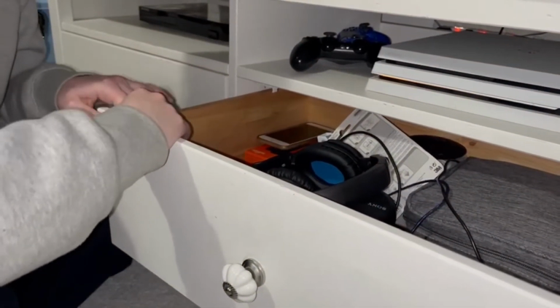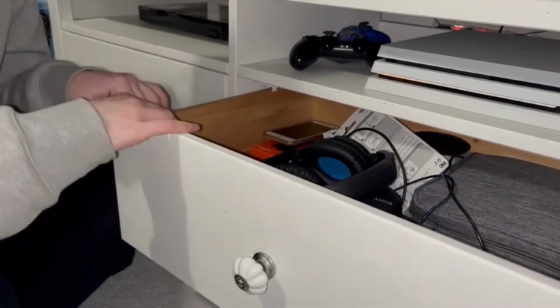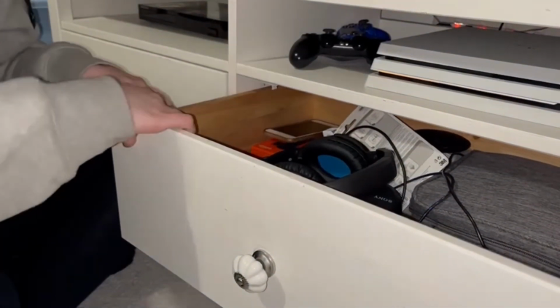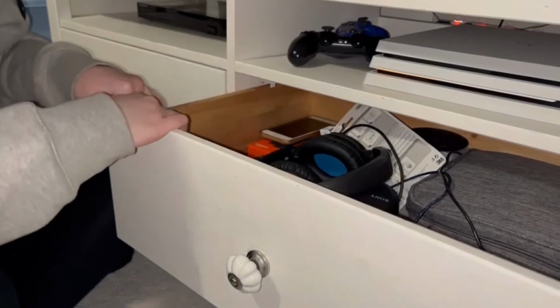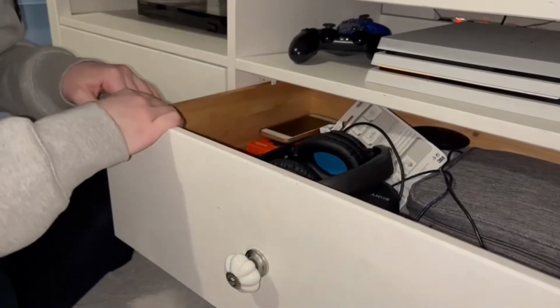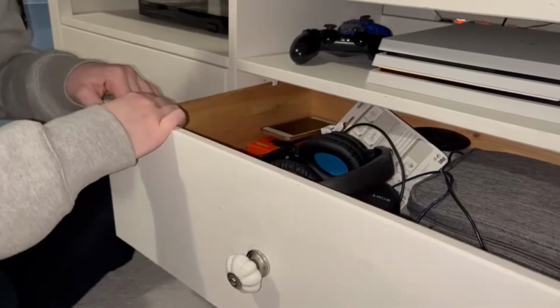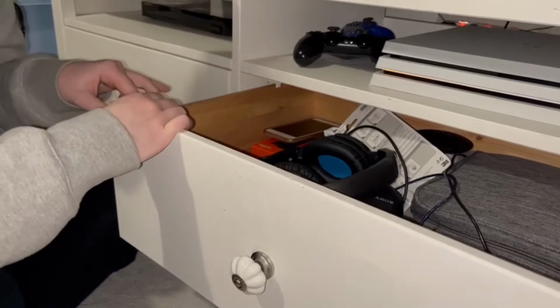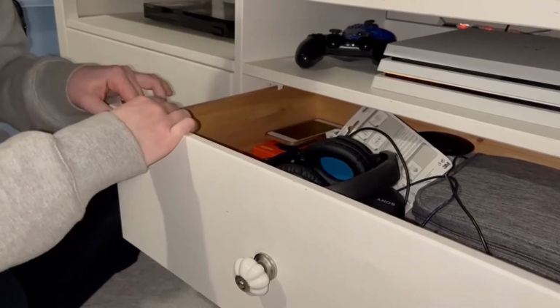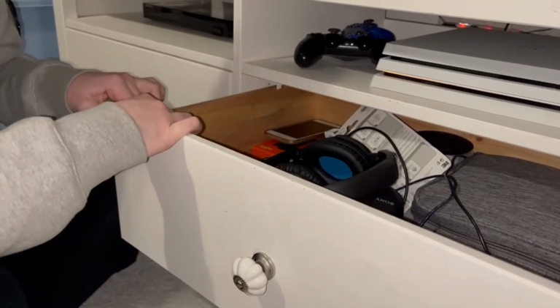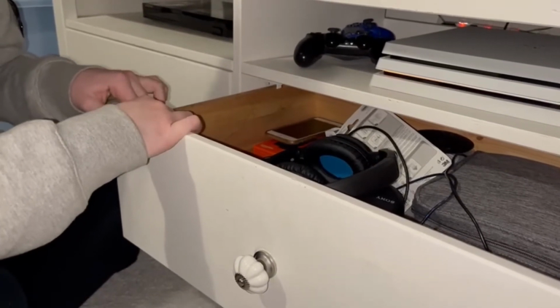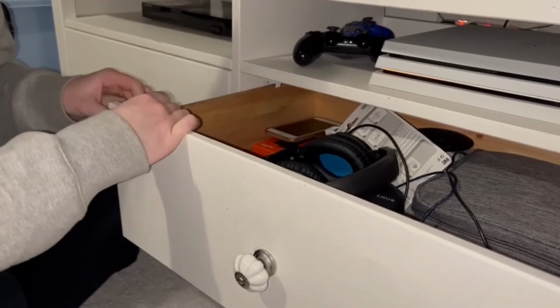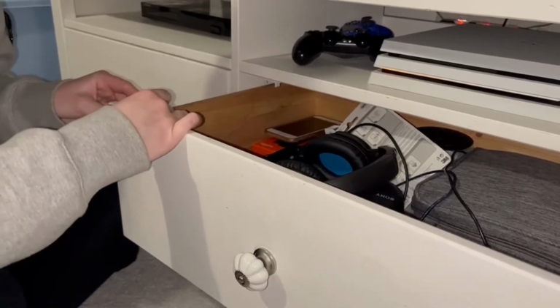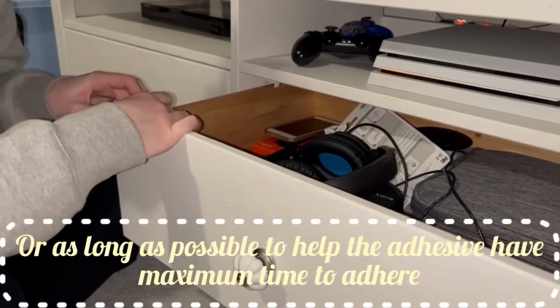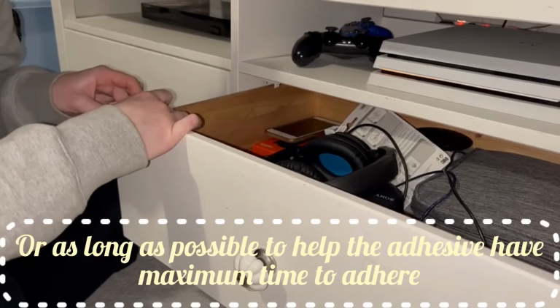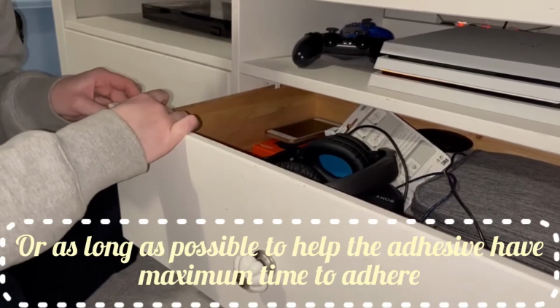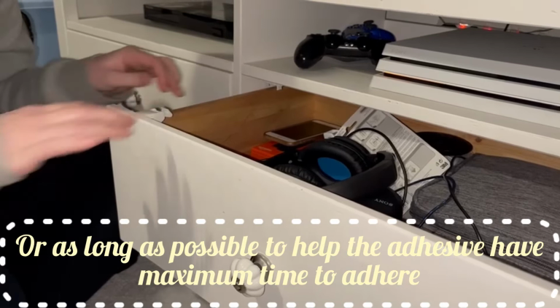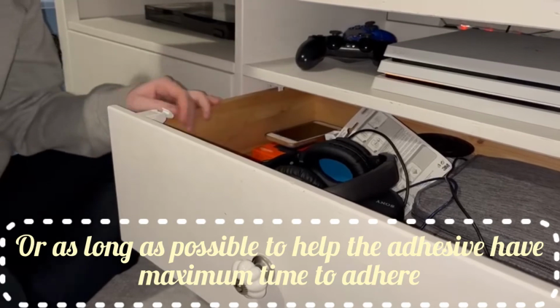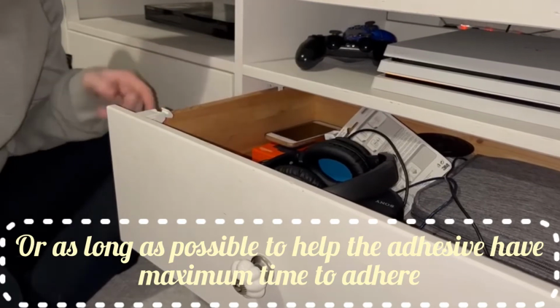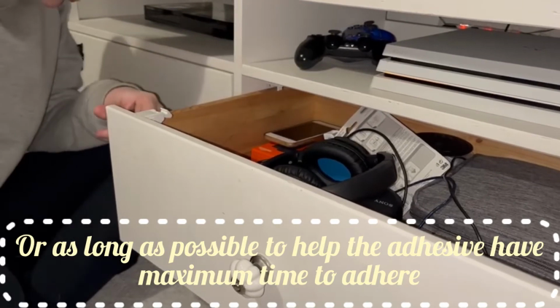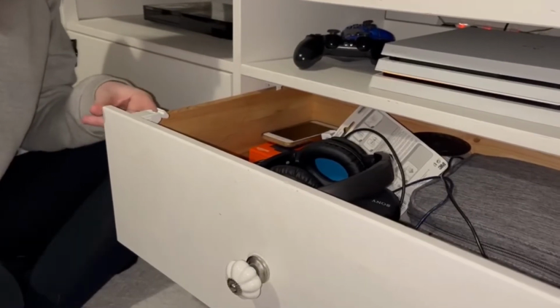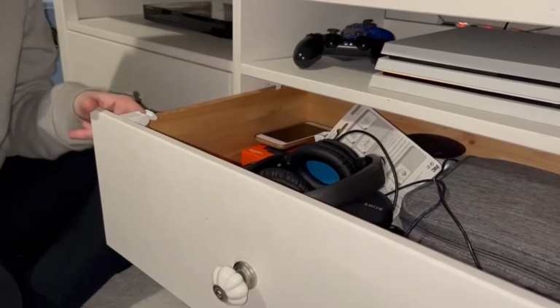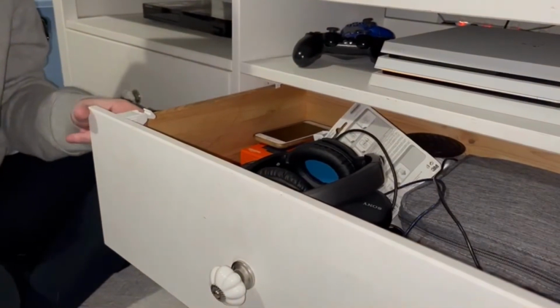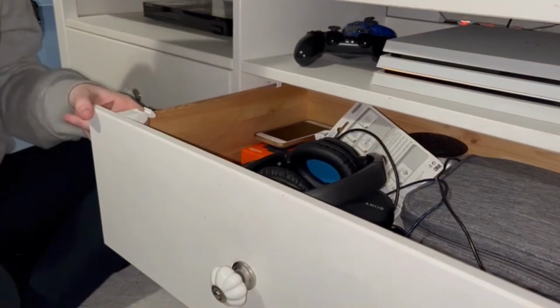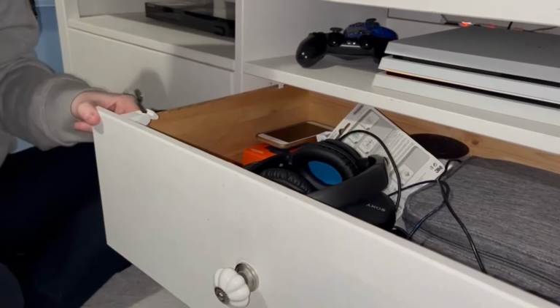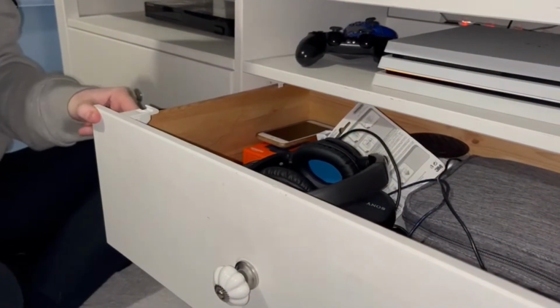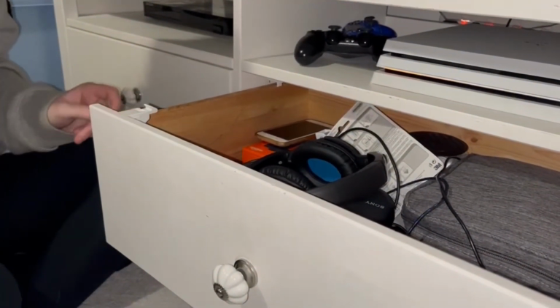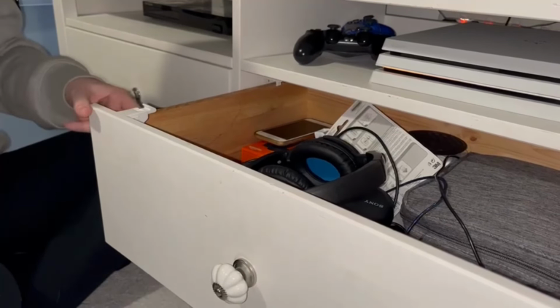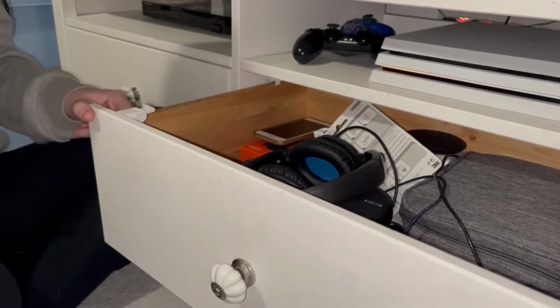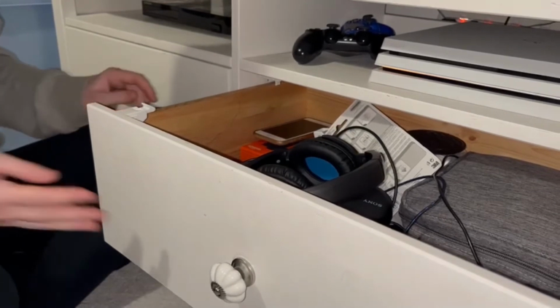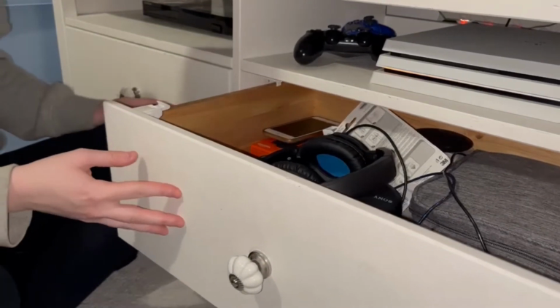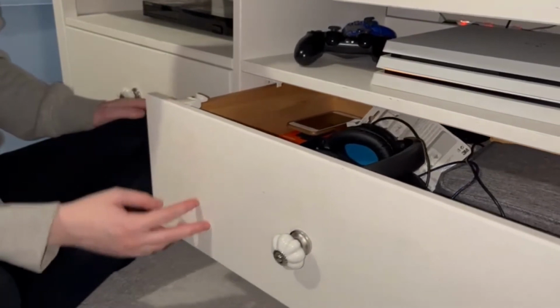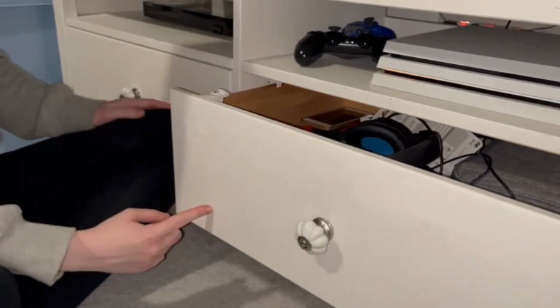It does say in the guidelines it takes up to 24 hours, so once you've closed the drawer you should leave it closed for 24 hours. Once you've done that, take that little clip that you locked and push it down — you'll hear it unclip and your drawer is ready to close.